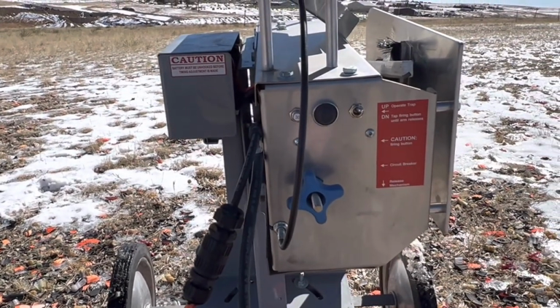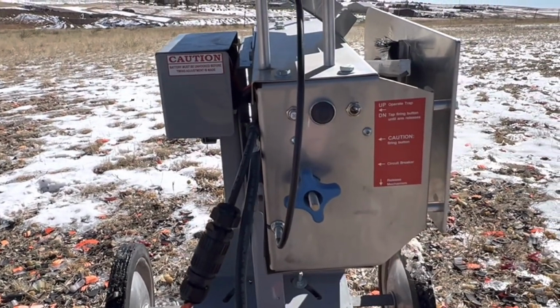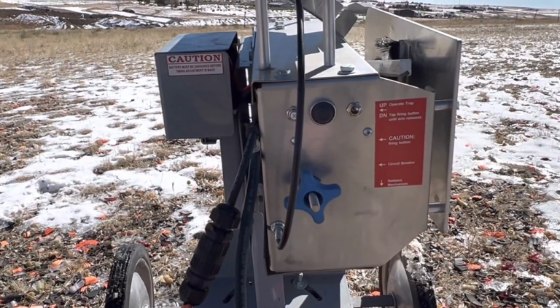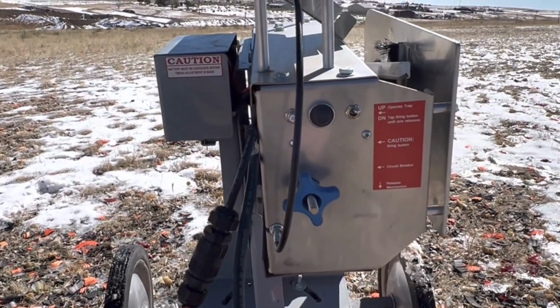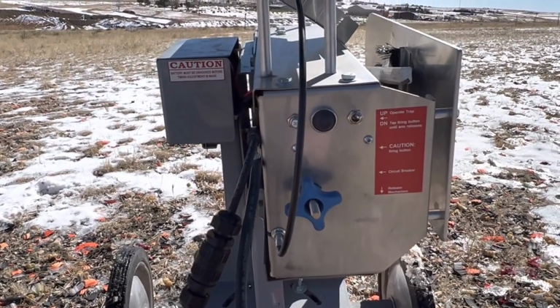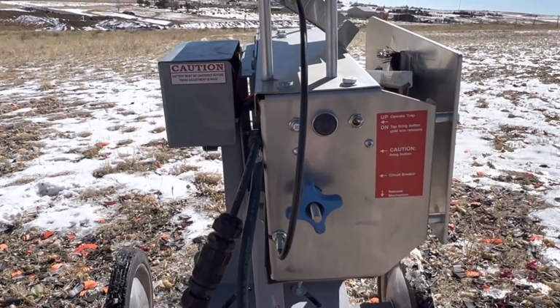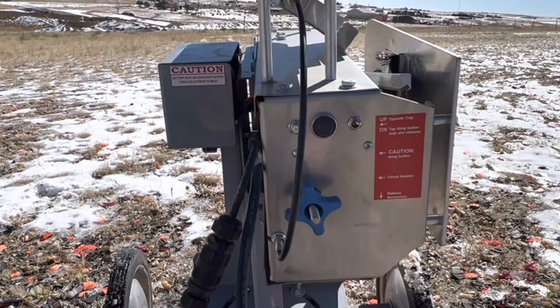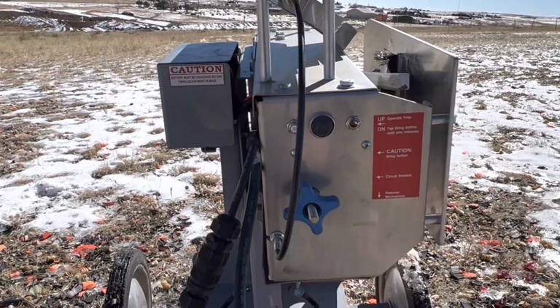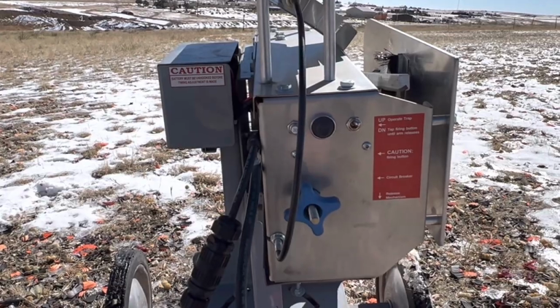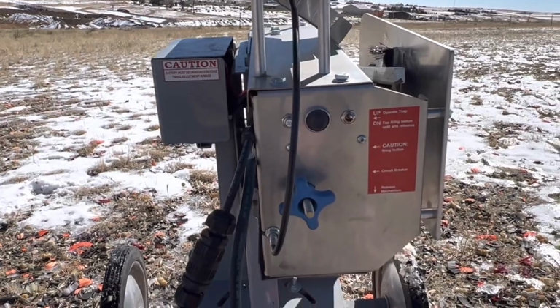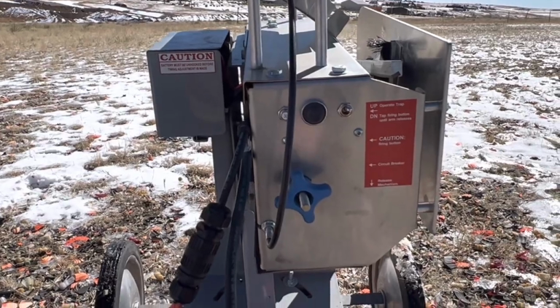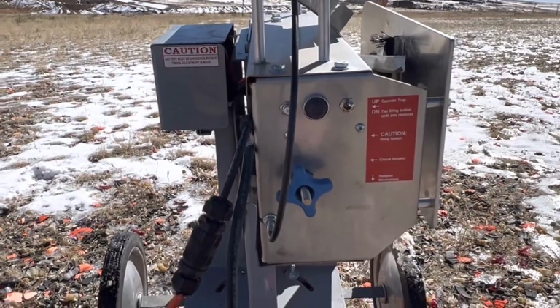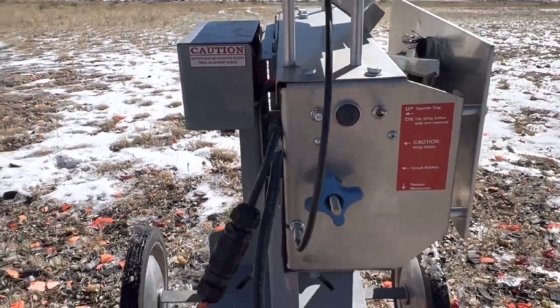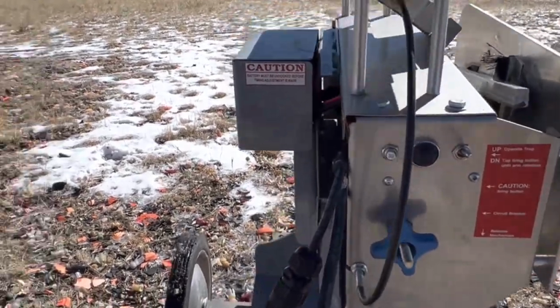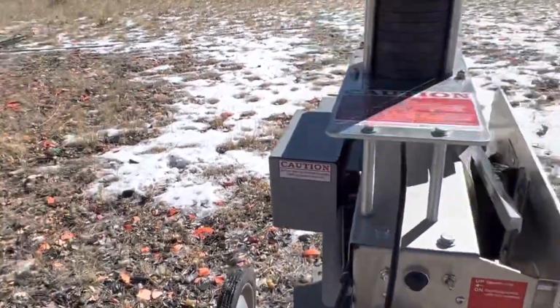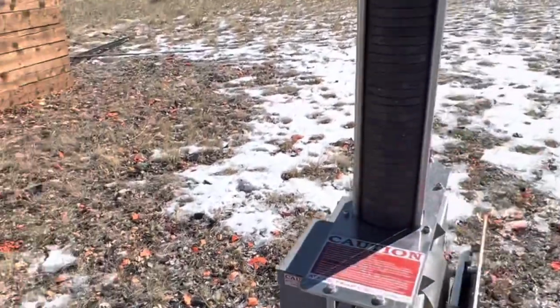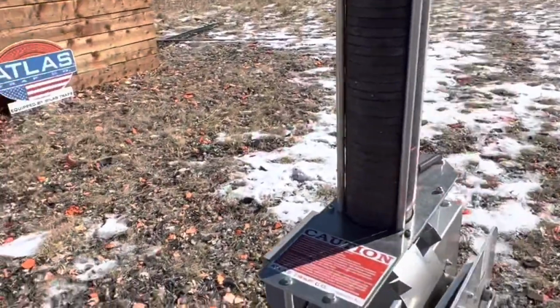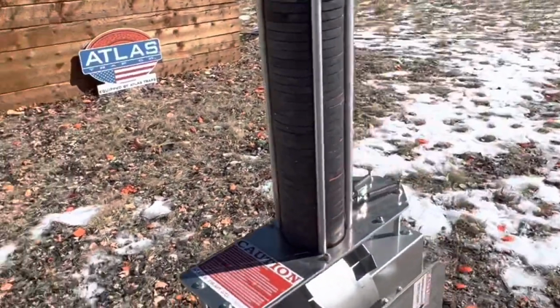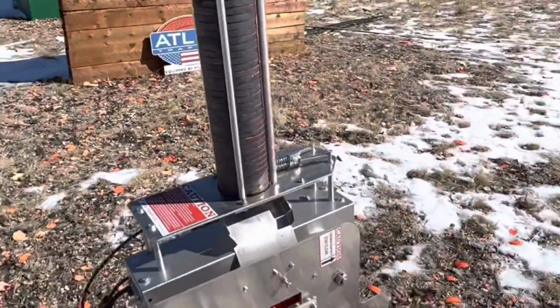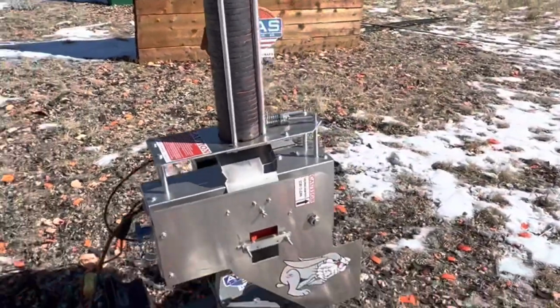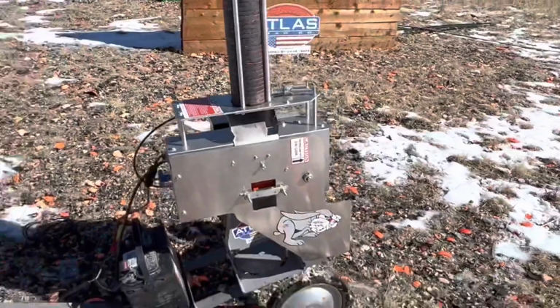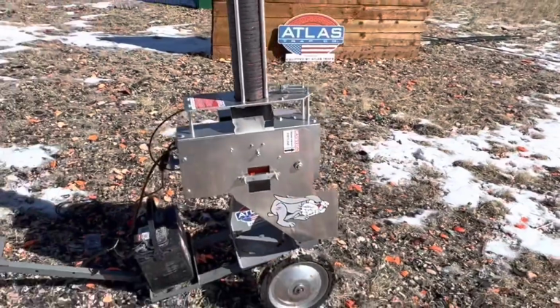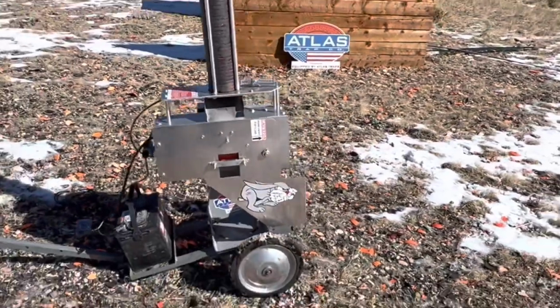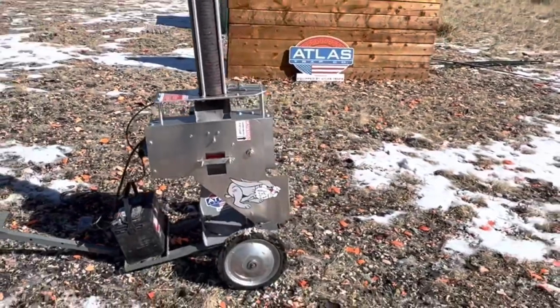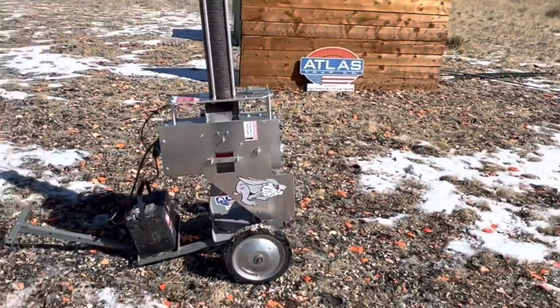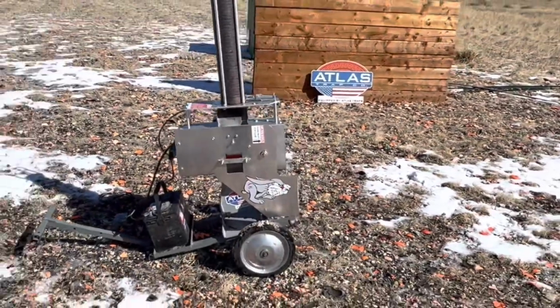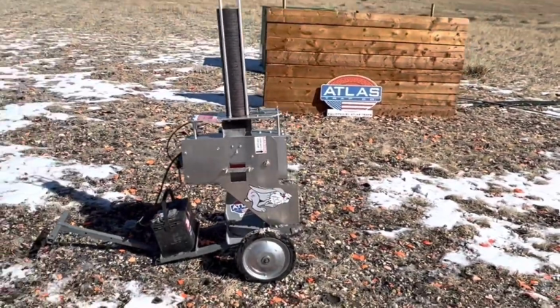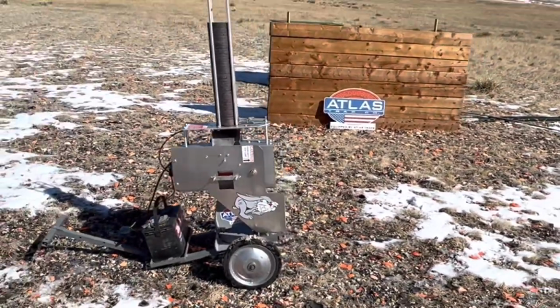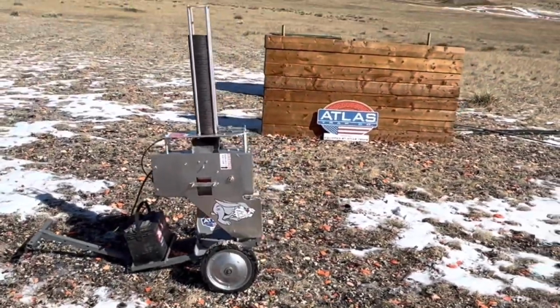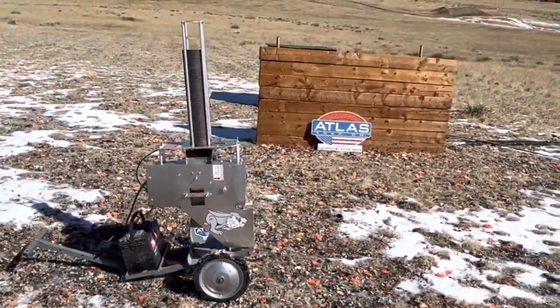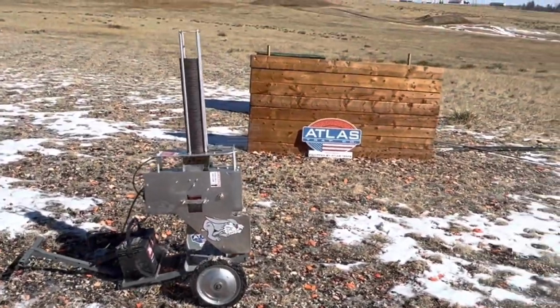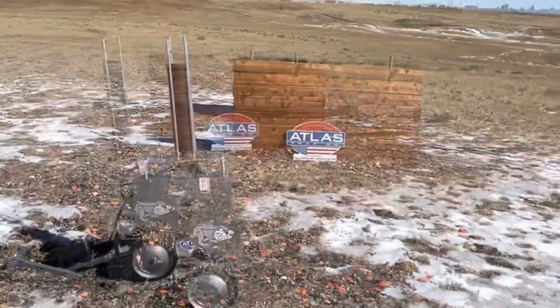You can practice fast and slow, far and close. For less than two grand, you have a machine that does quite a bit.